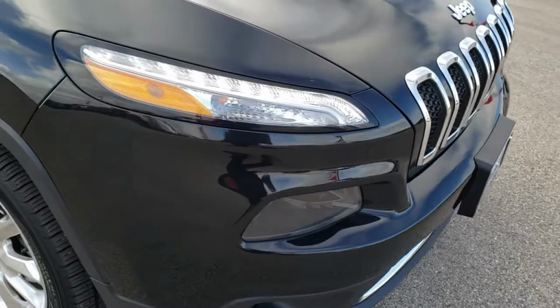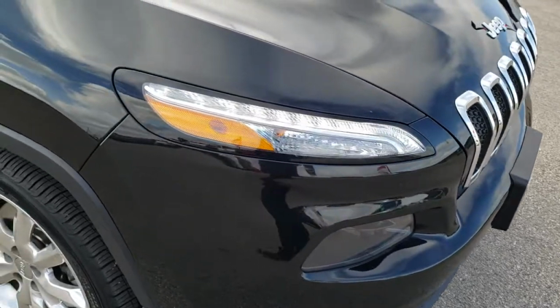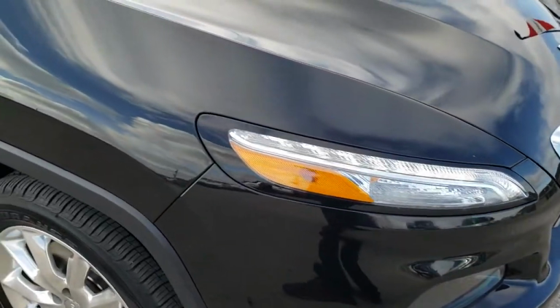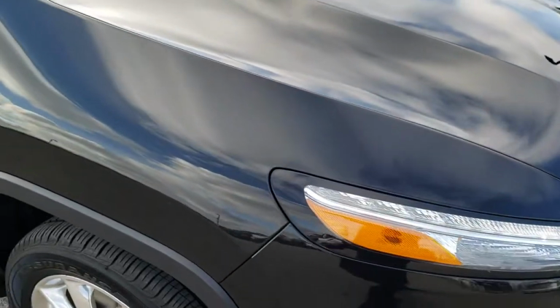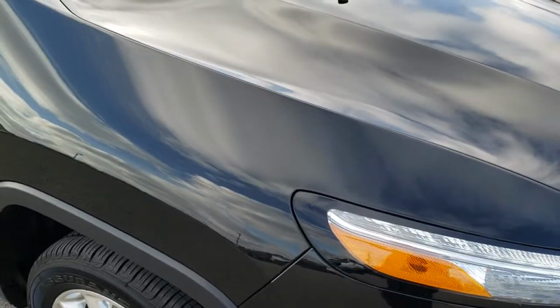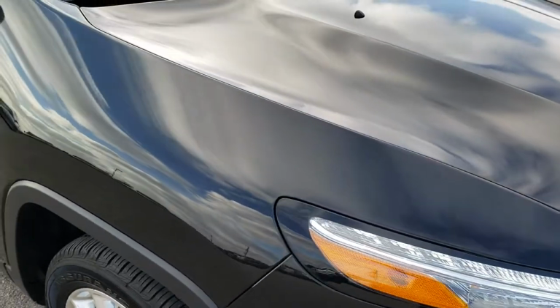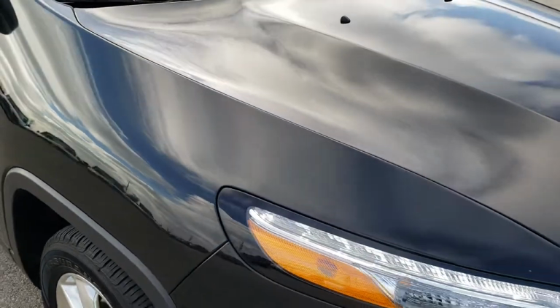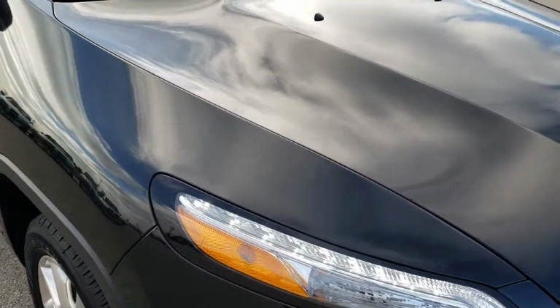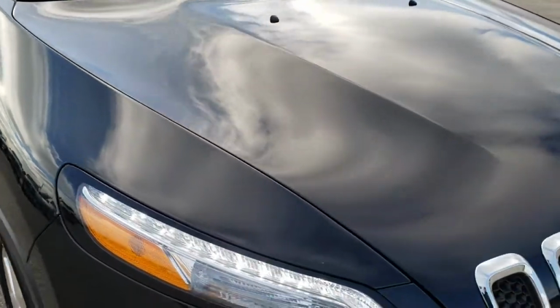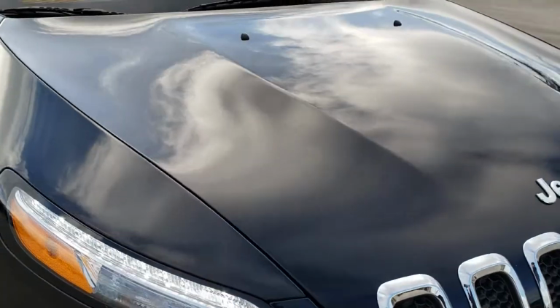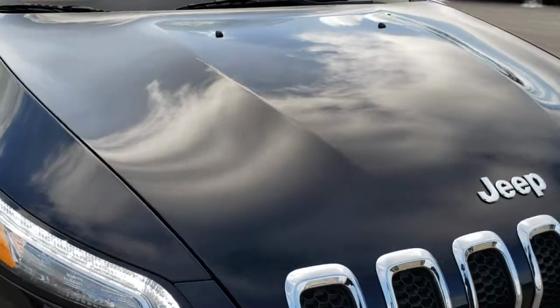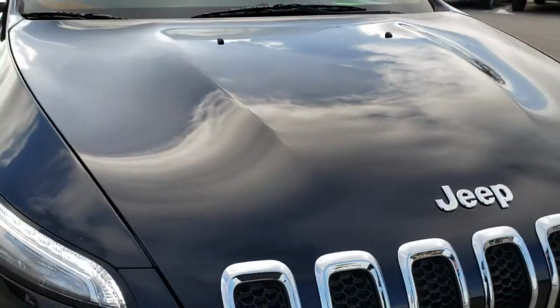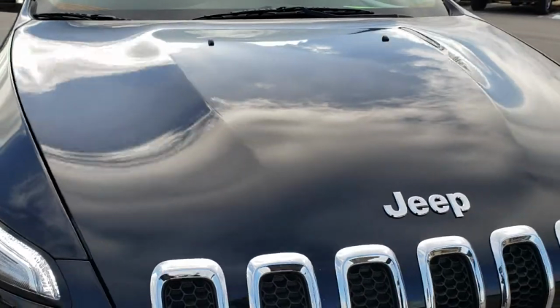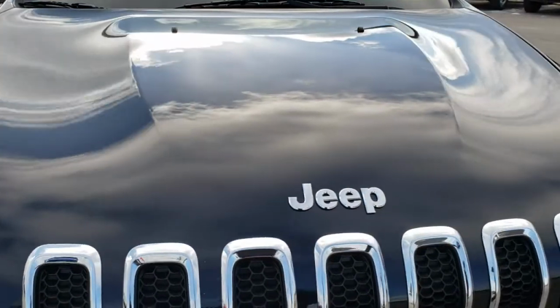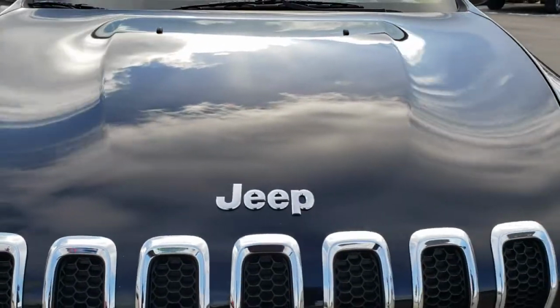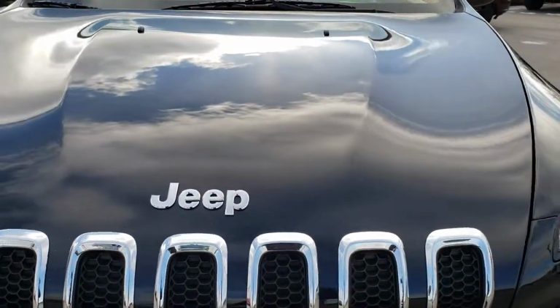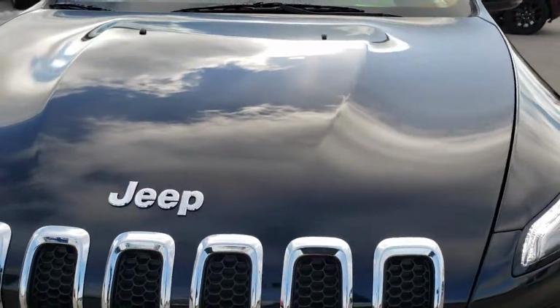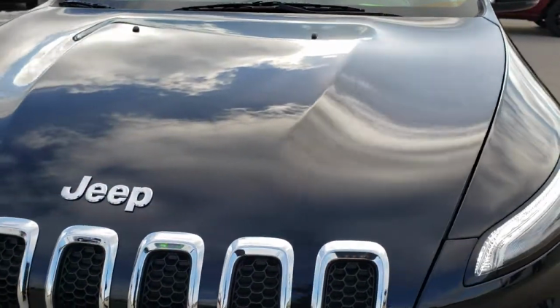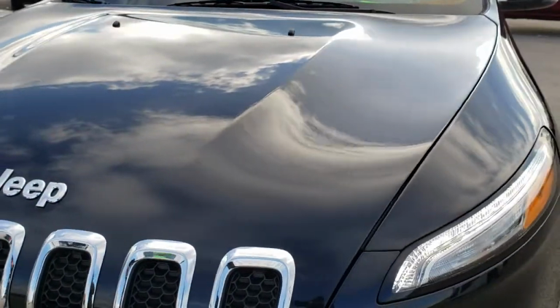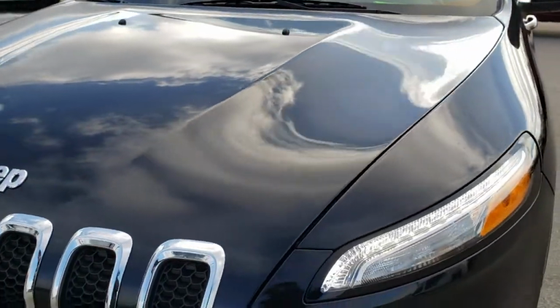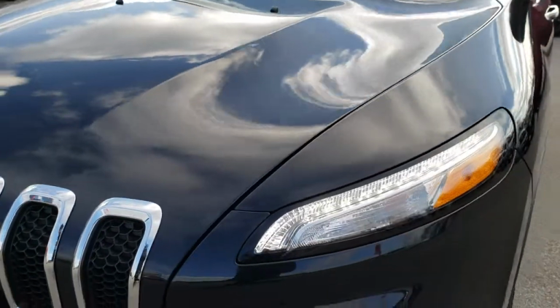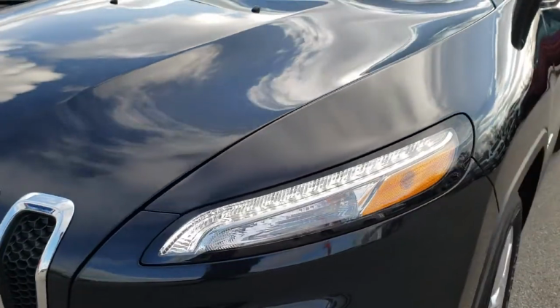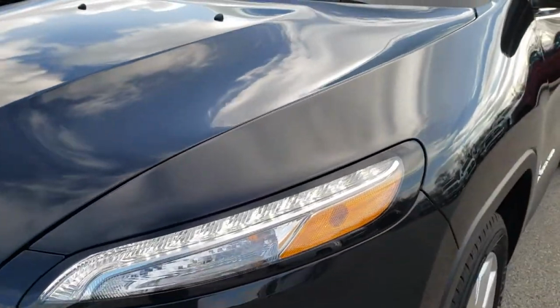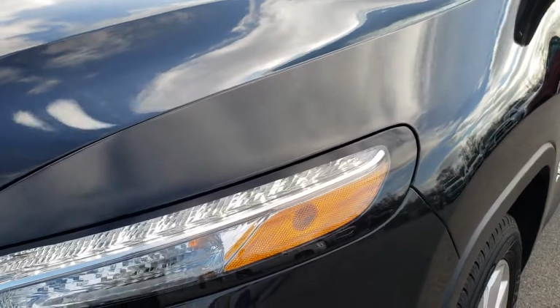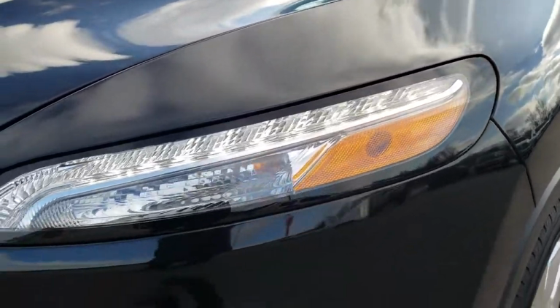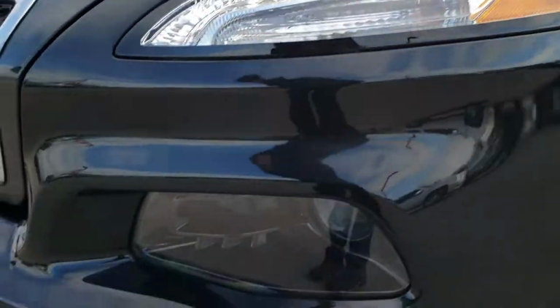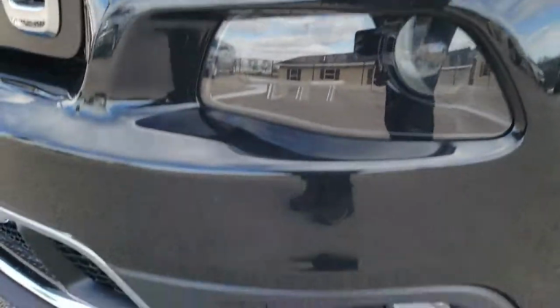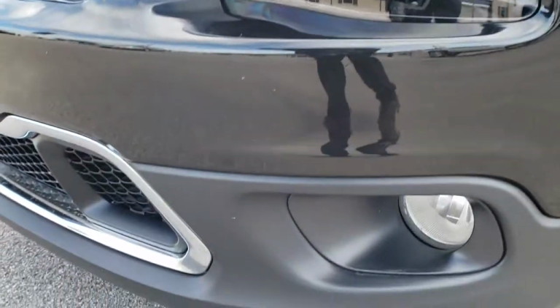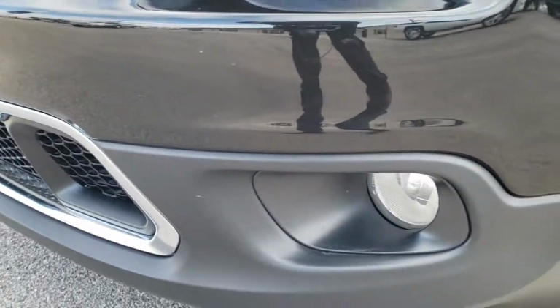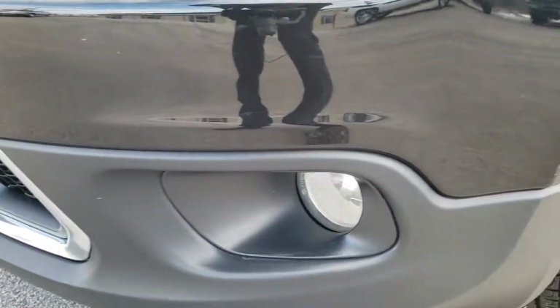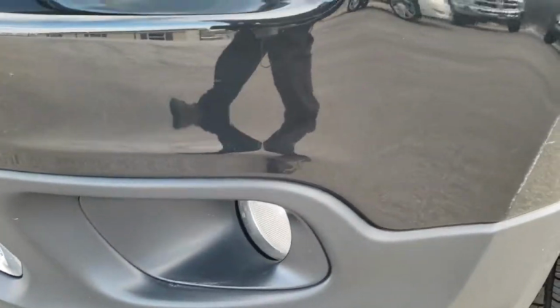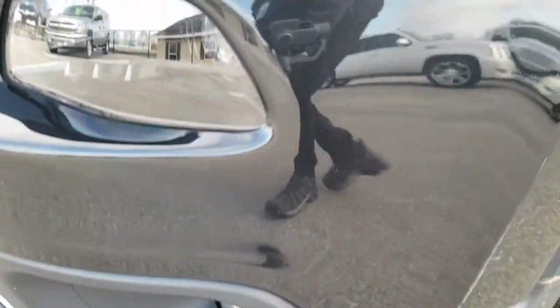From this HD video, you will be able to tell that this Jeep is extremely clean all the way around, inside and out. No dents or dings on that hood. It does have the LED running lights, the projector lamp headlamps, and the factory fog lights.